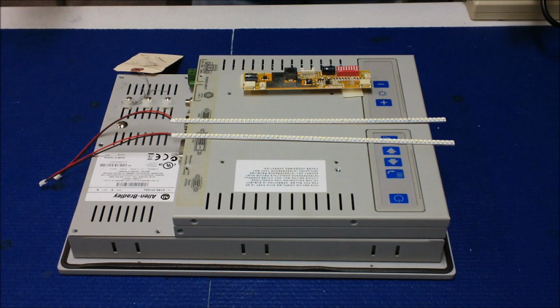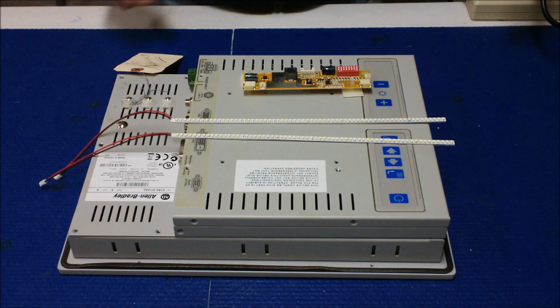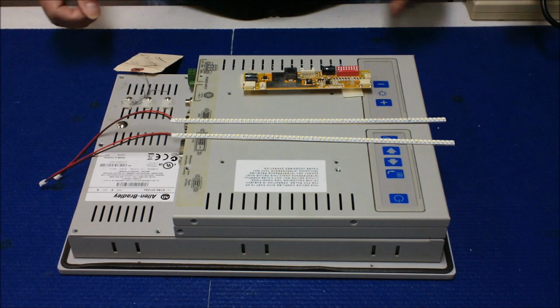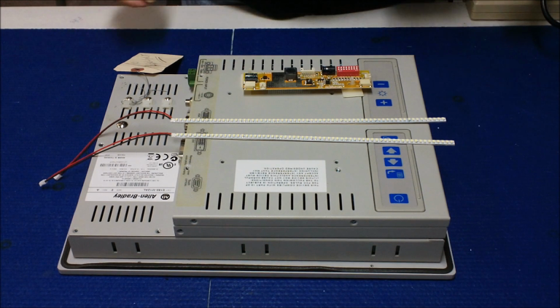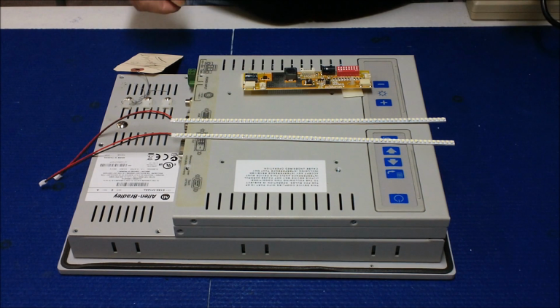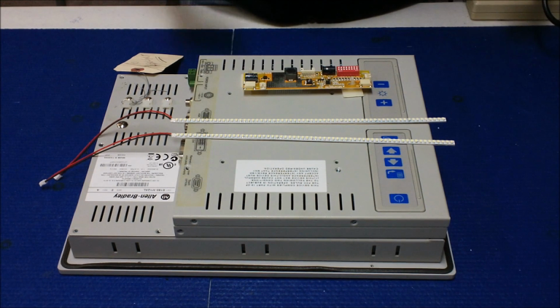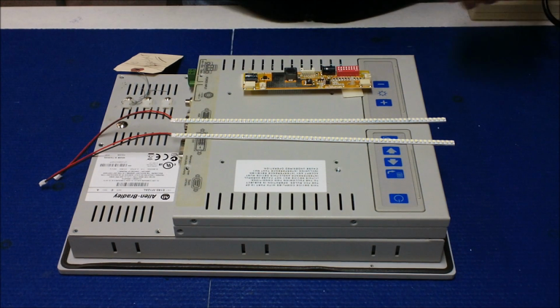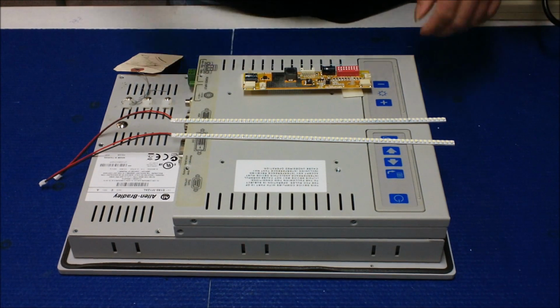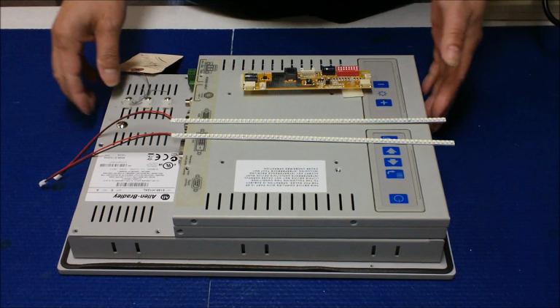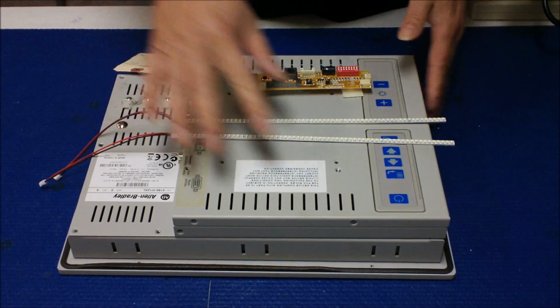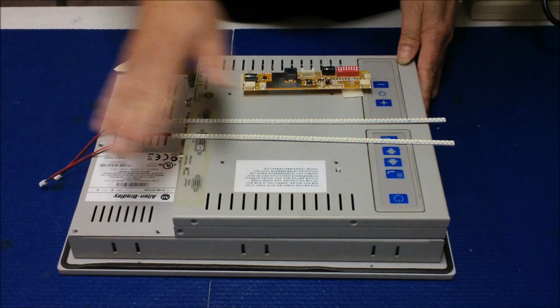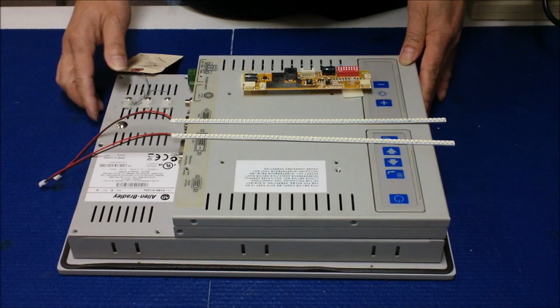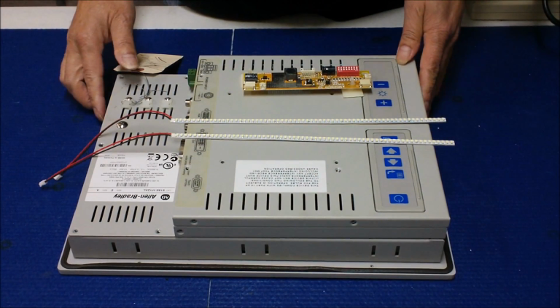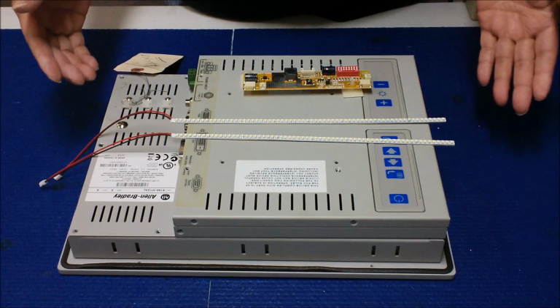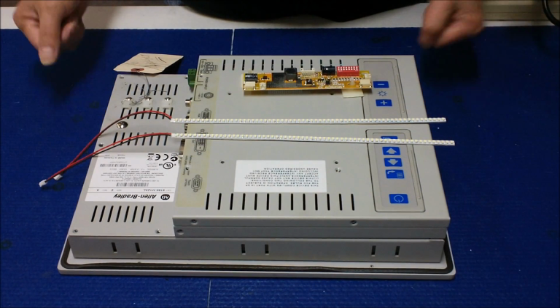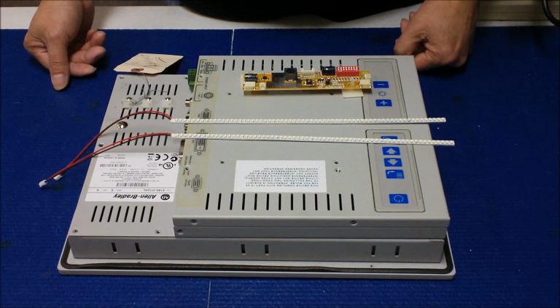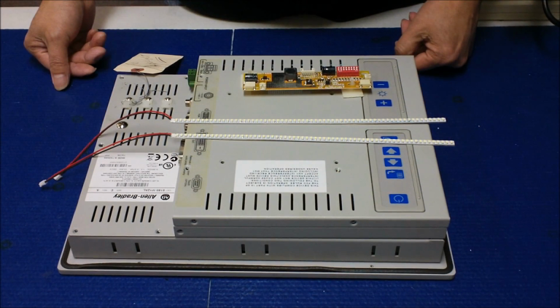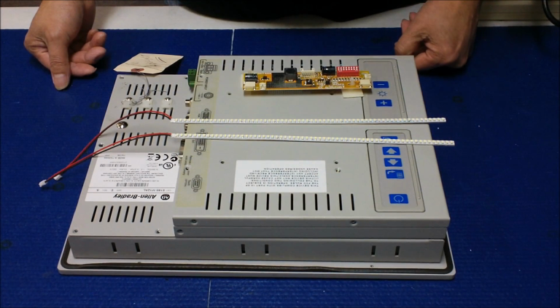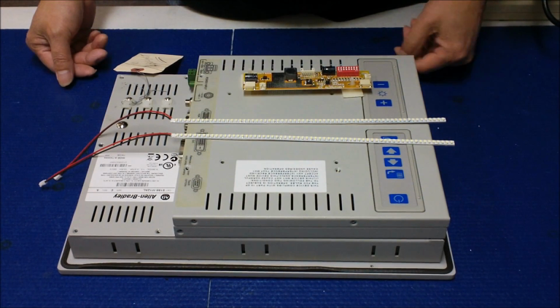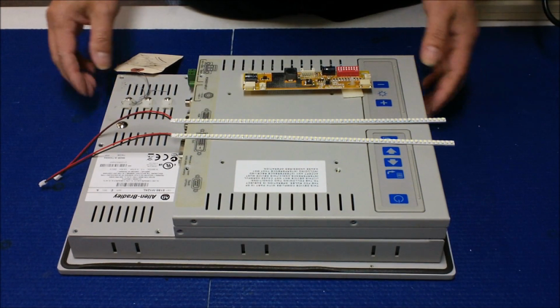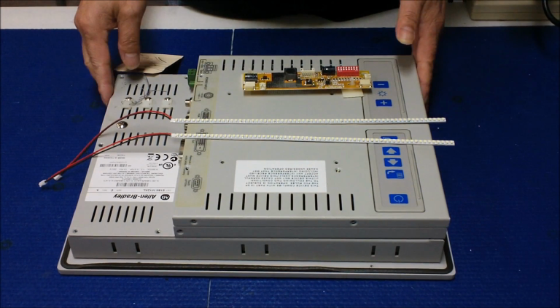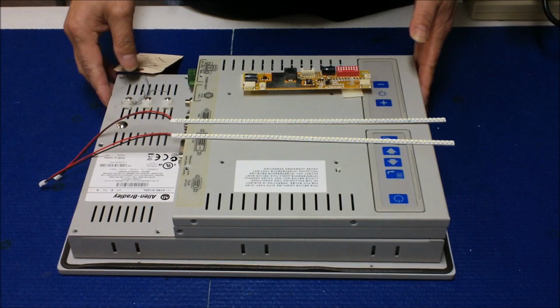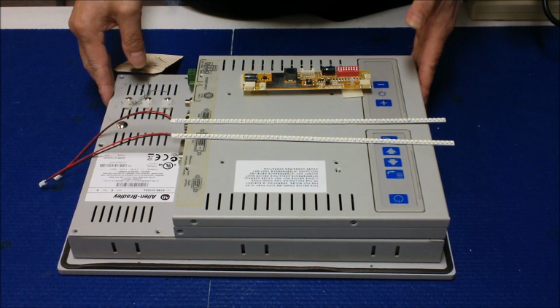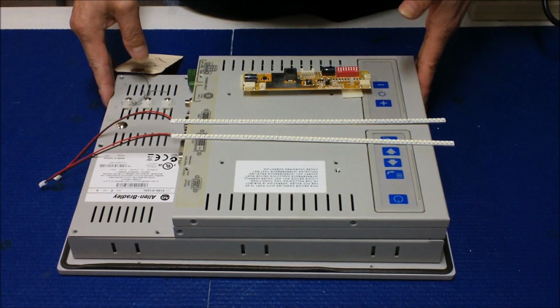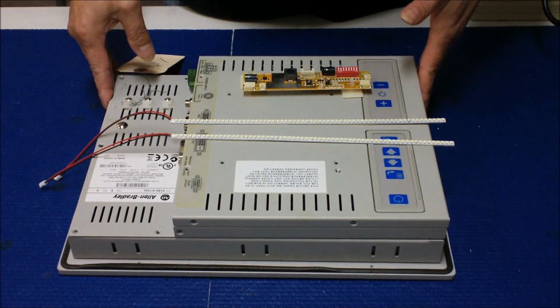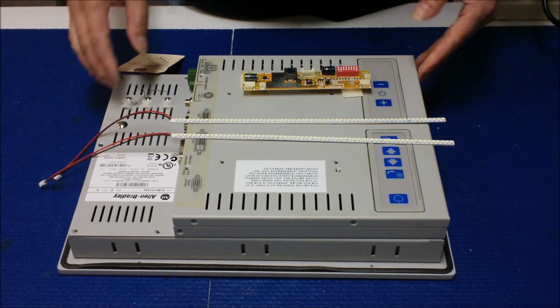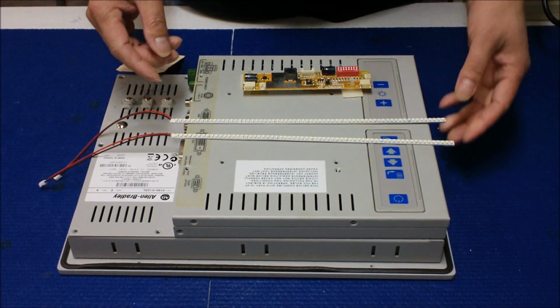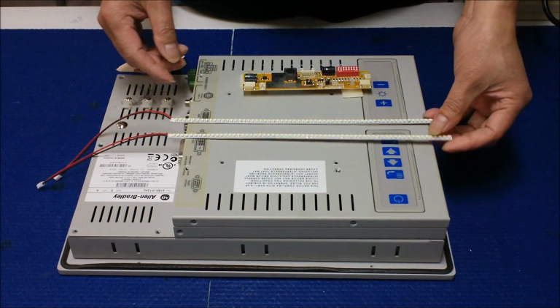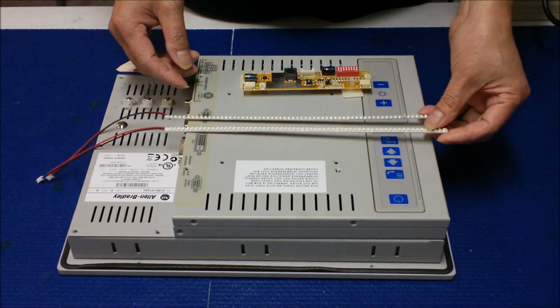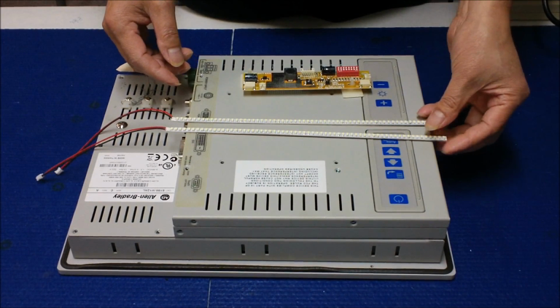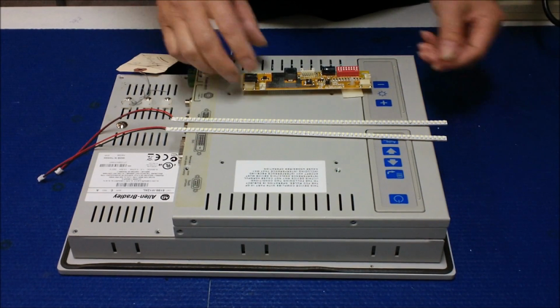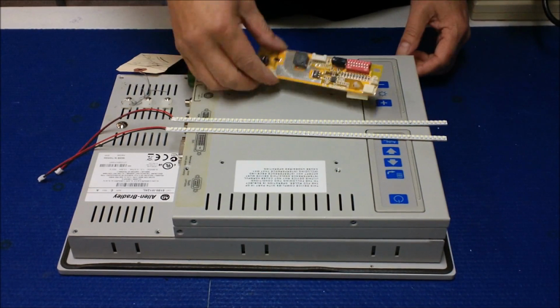Hi, in this video I would like to show you how to upgrade this 12-inch Allen Bradley PanelView 1200M from an ordinary CCFL to our UB54 series LED kits.